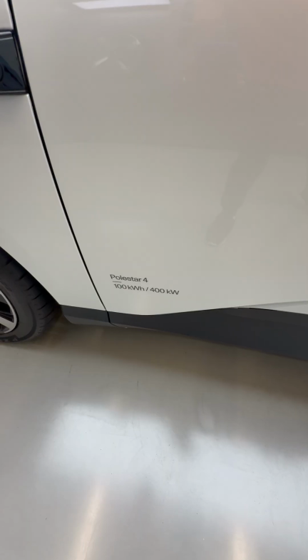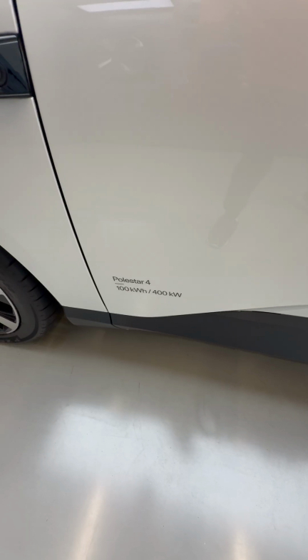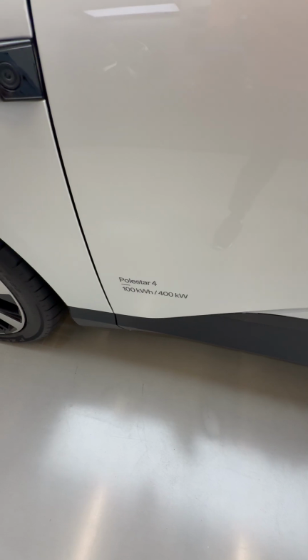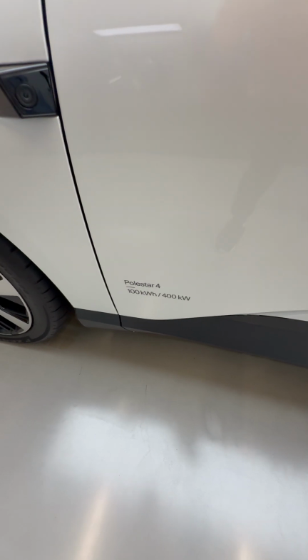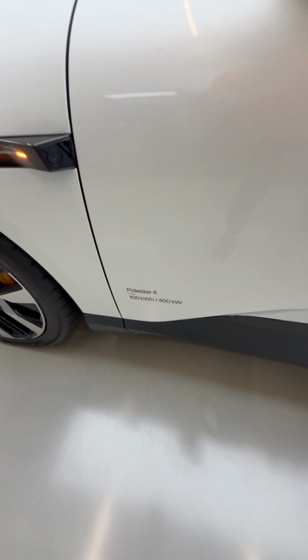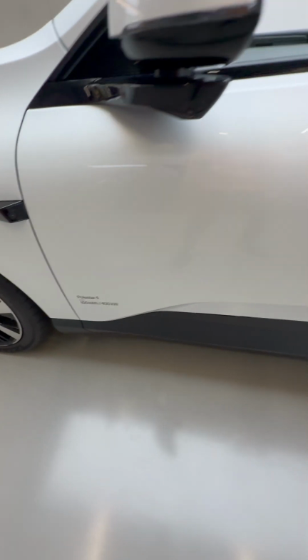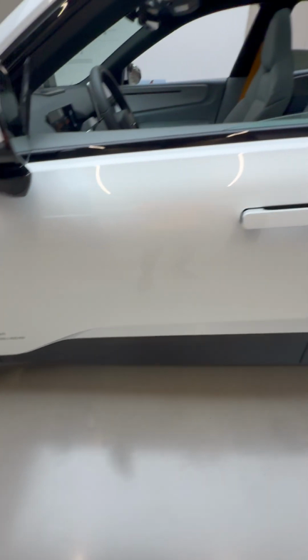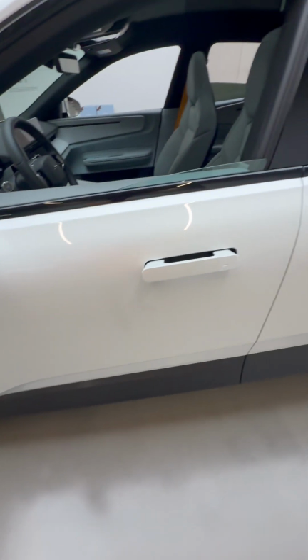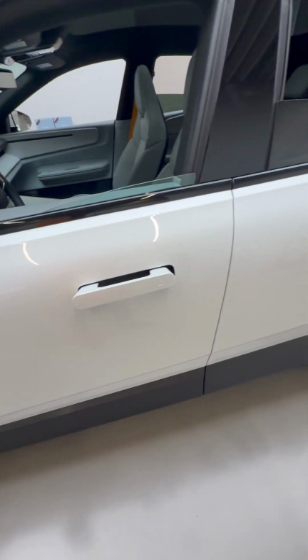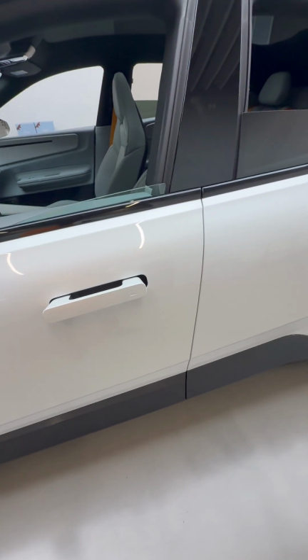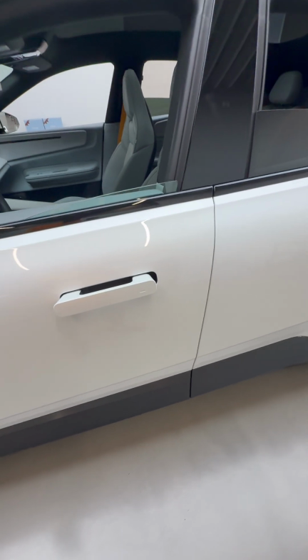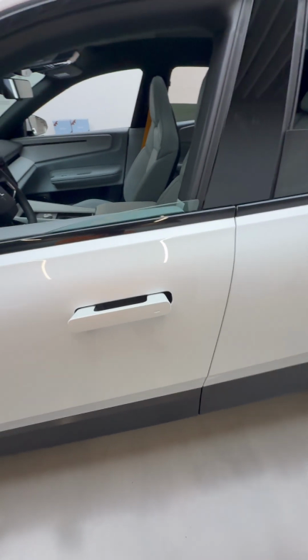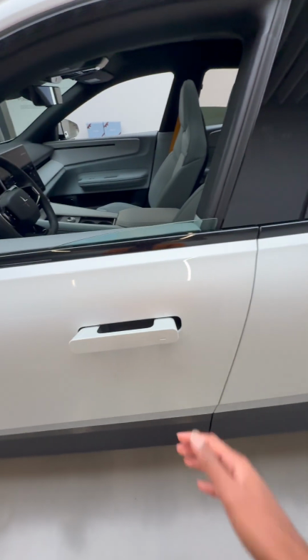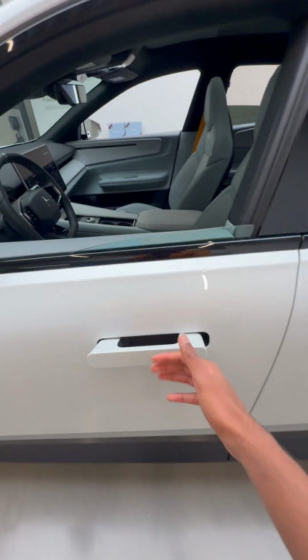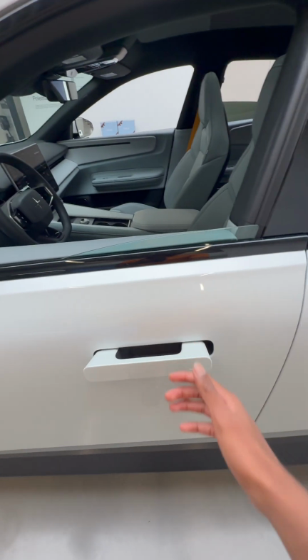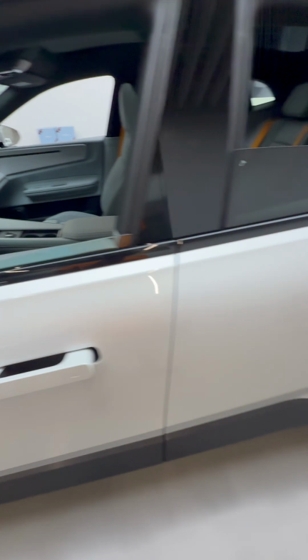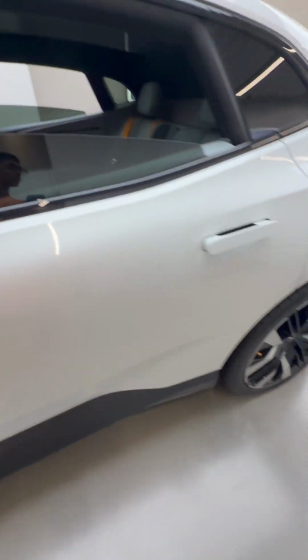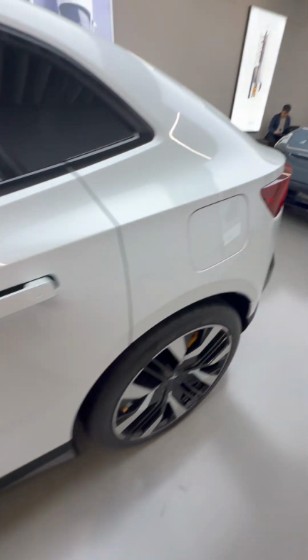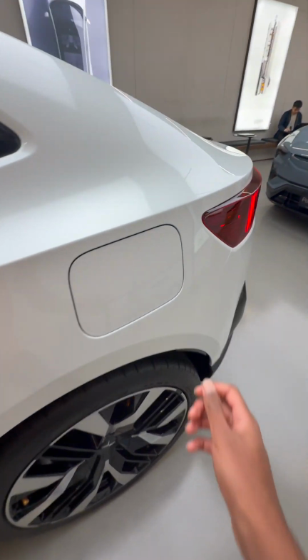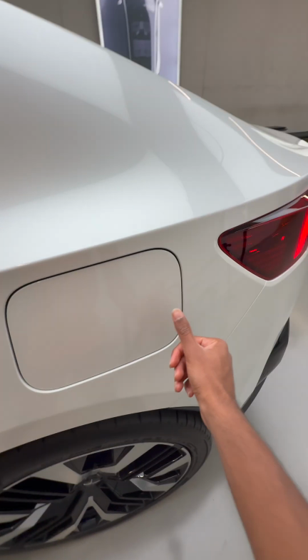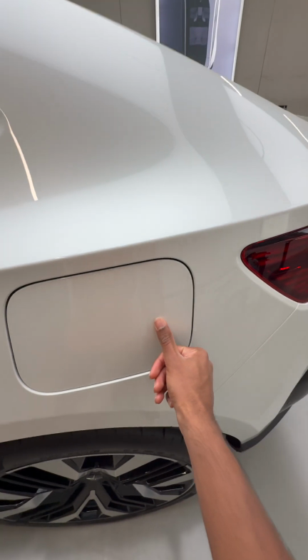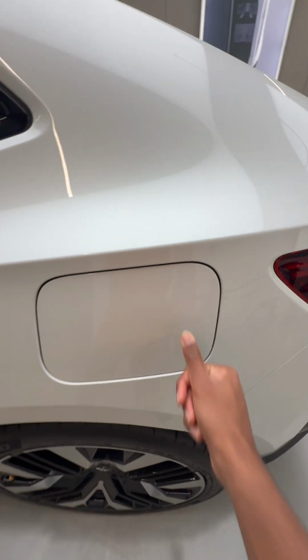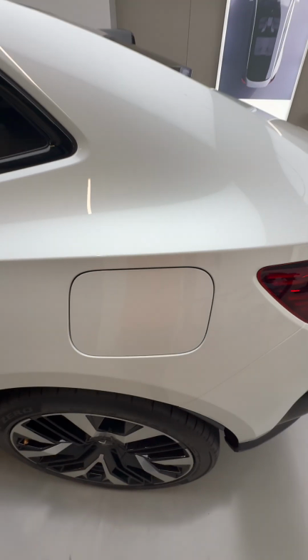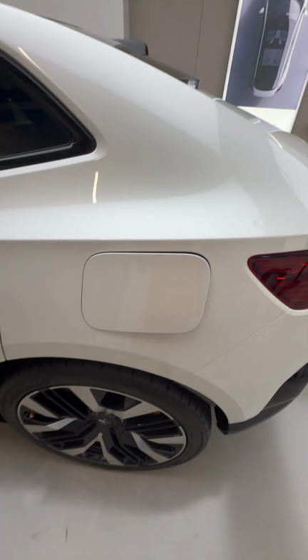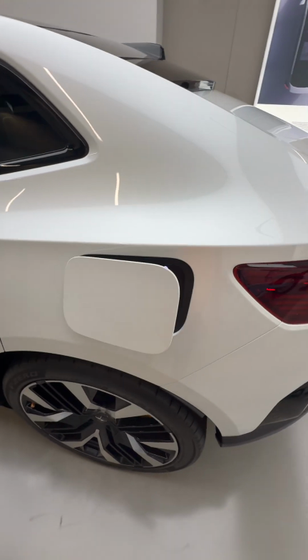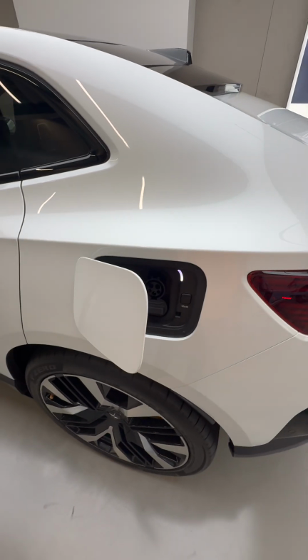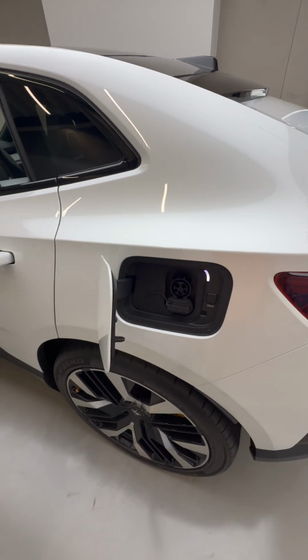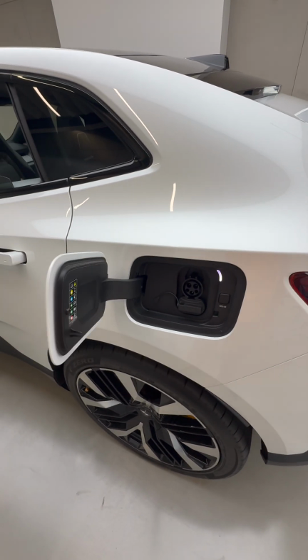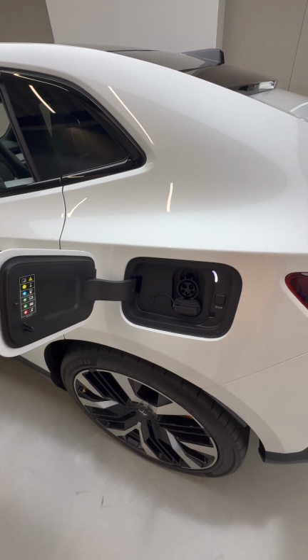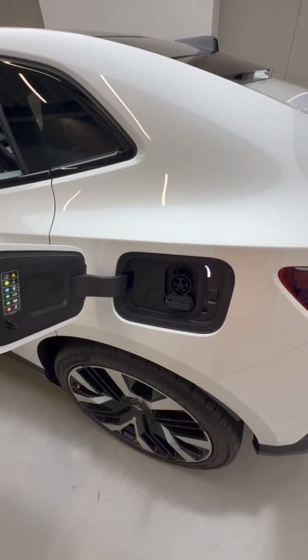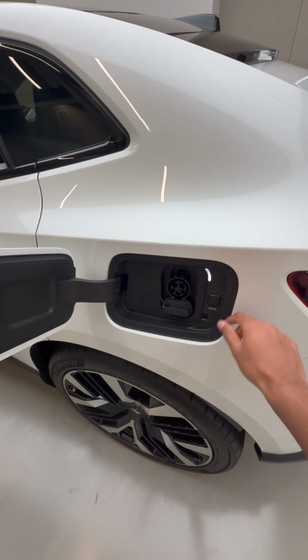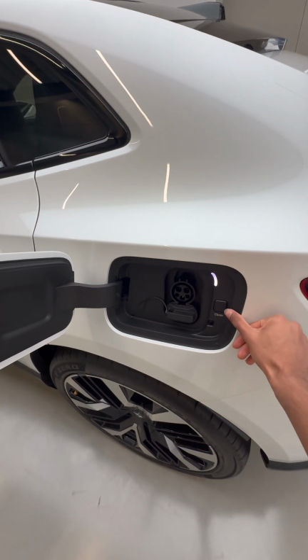This is a 100 kilowatt hour battery. These door handles, when the car is locked, will become flush with the car, and you can just open the charge port like this and close it like this.